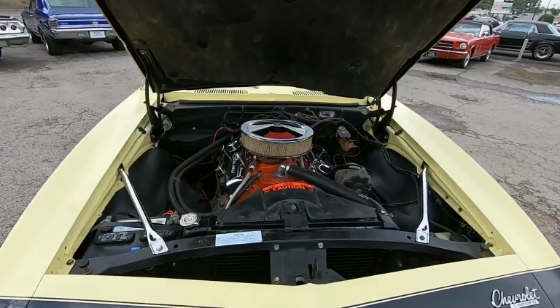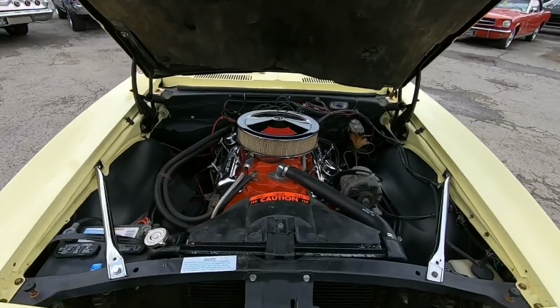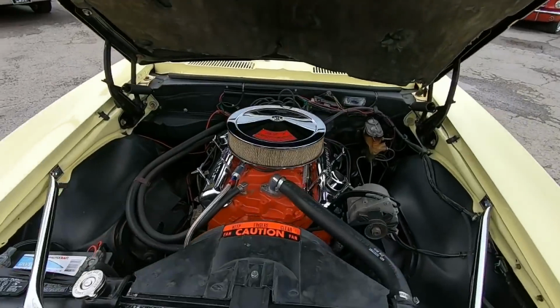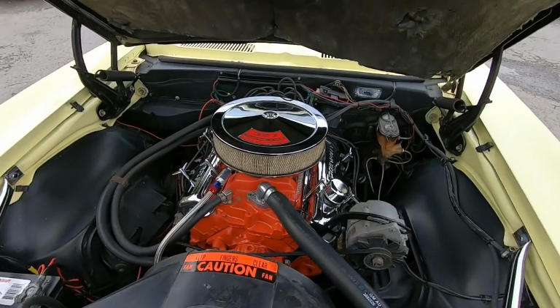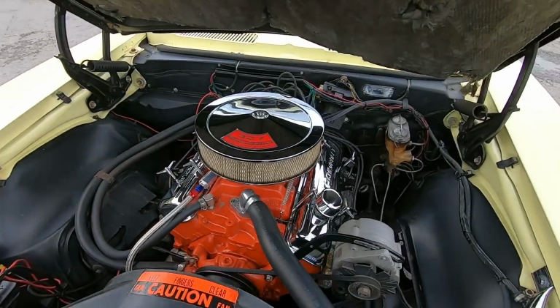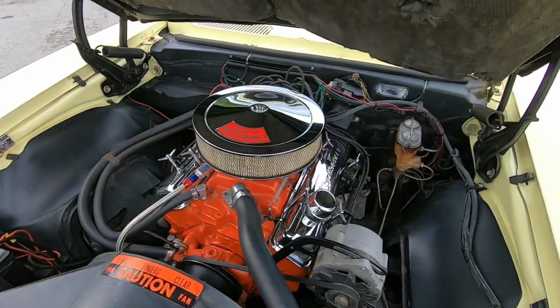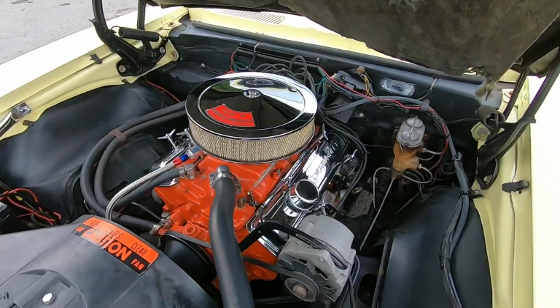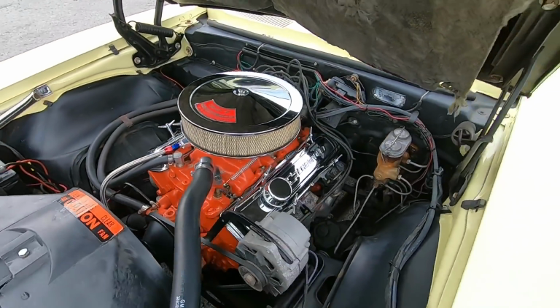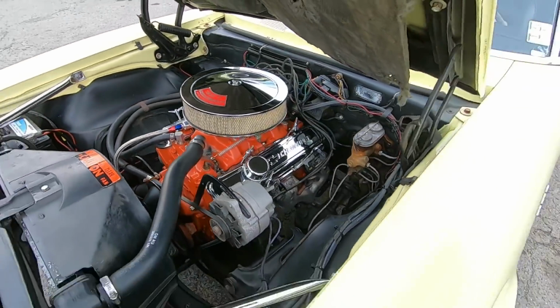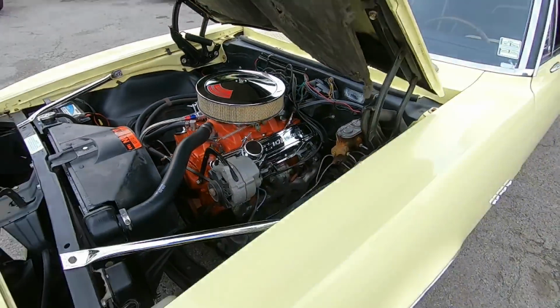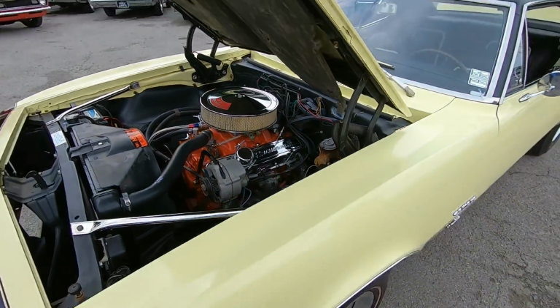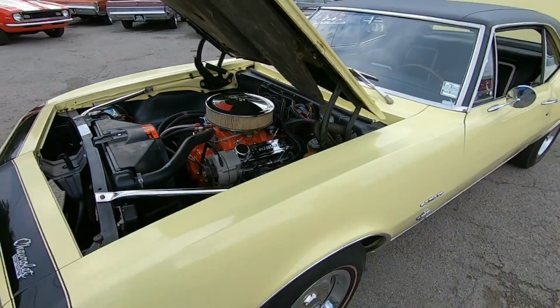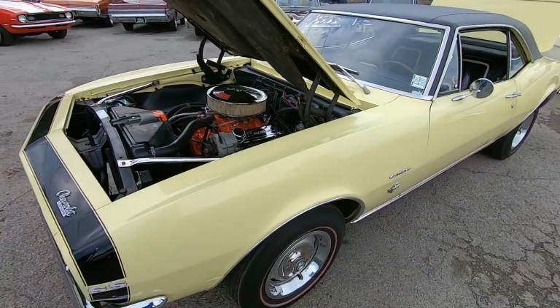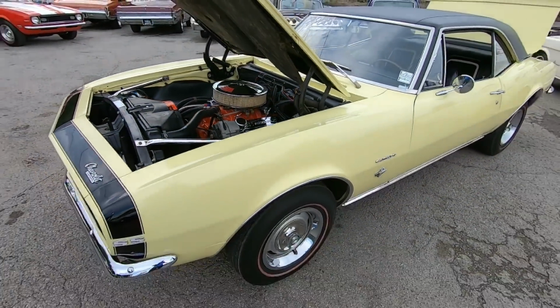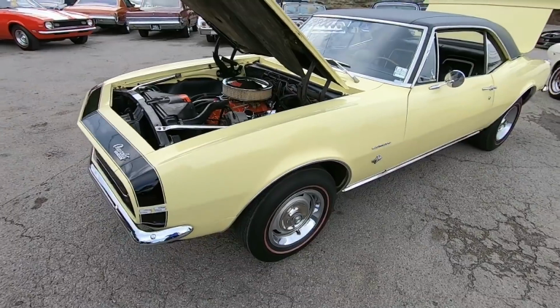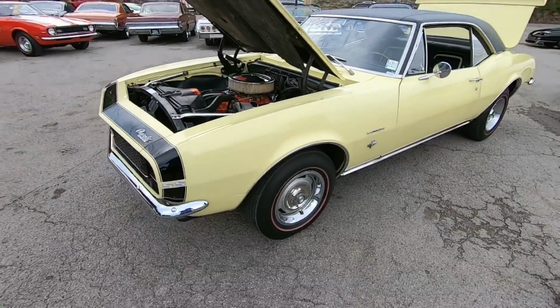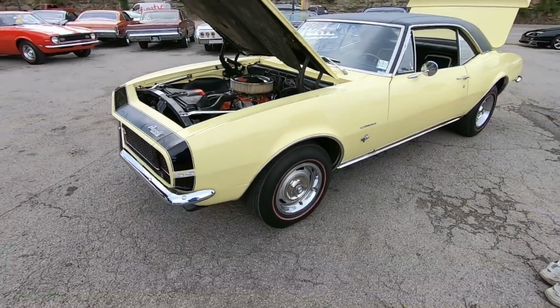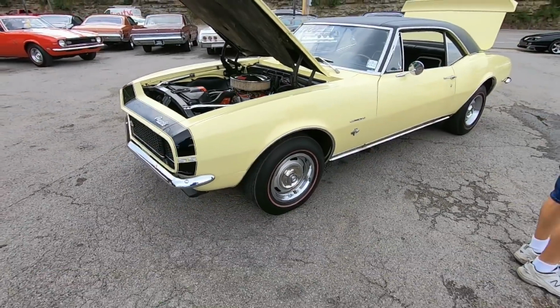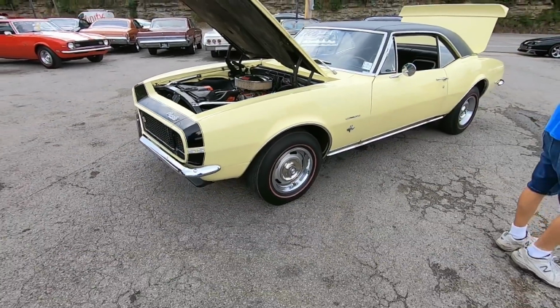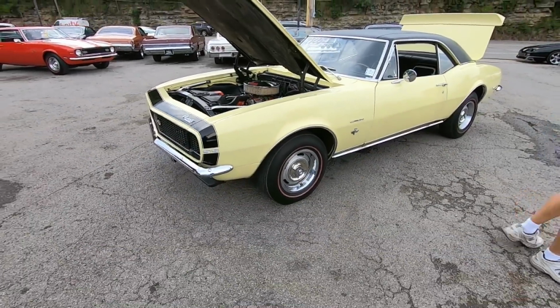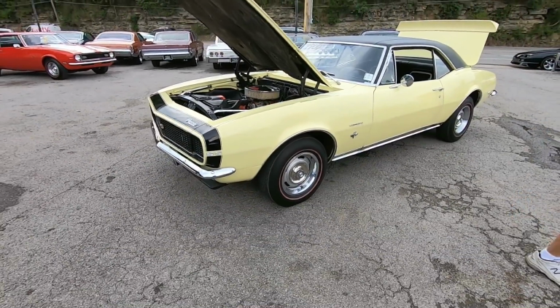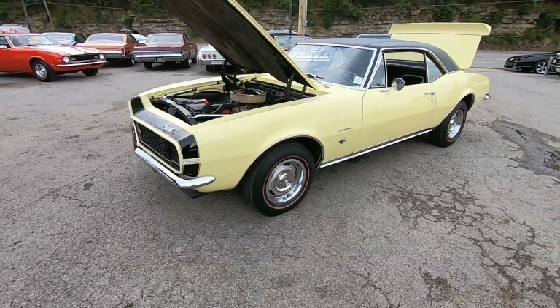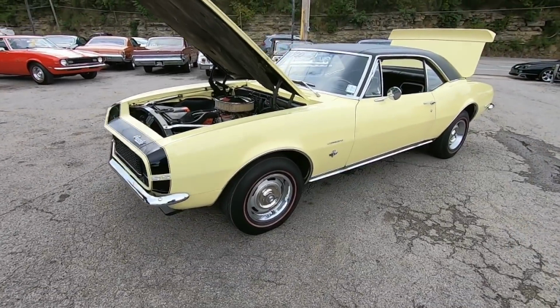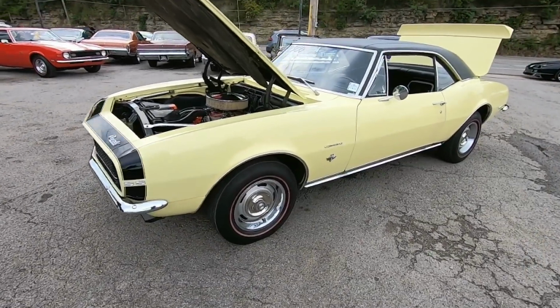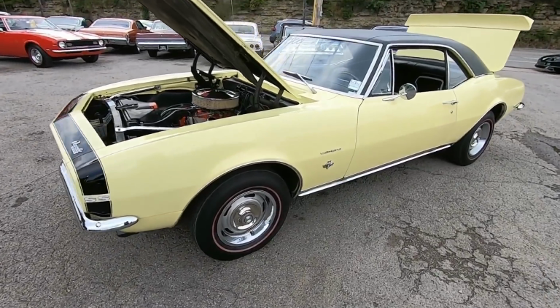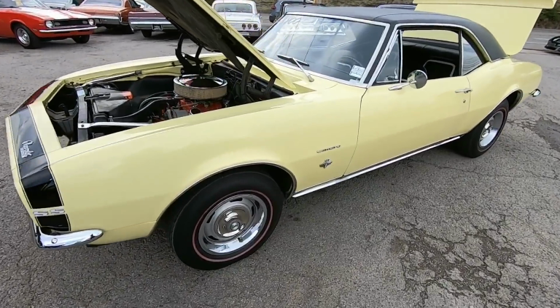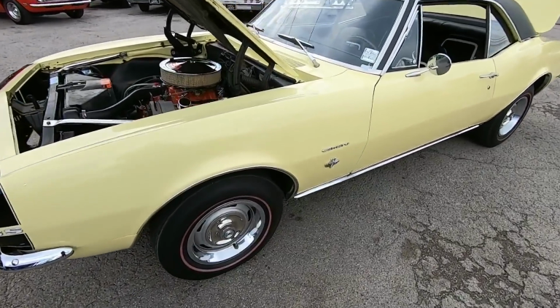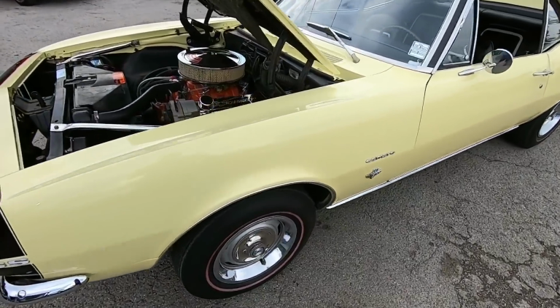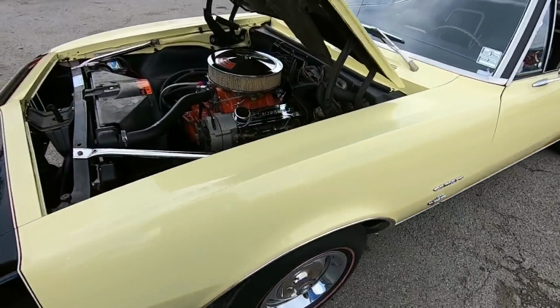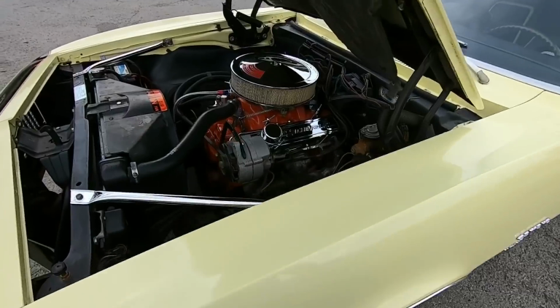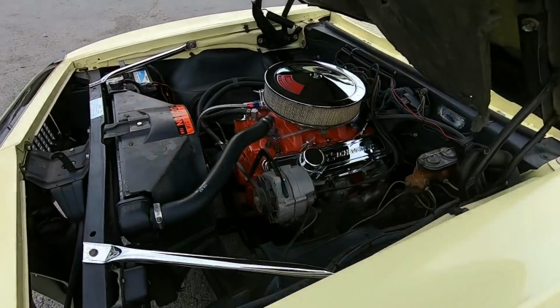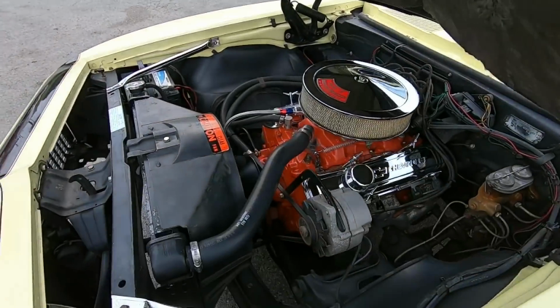This Camaro here has a 327 under the hood and a four-speed transmission. It does have drum brakes all the way around, and no power steering on this one.